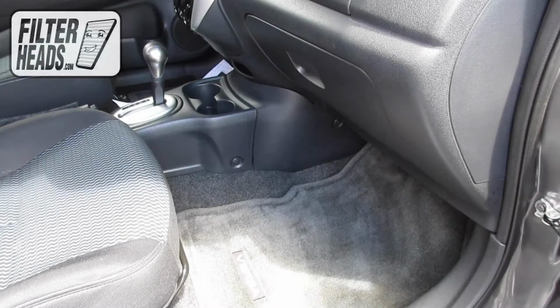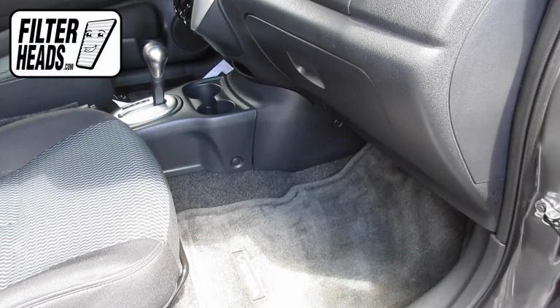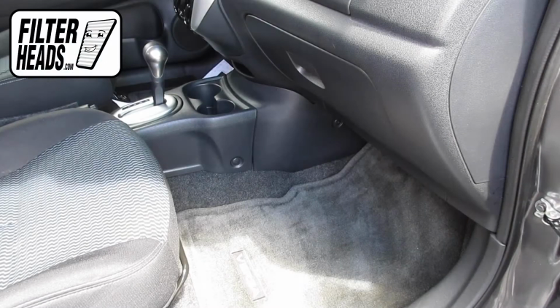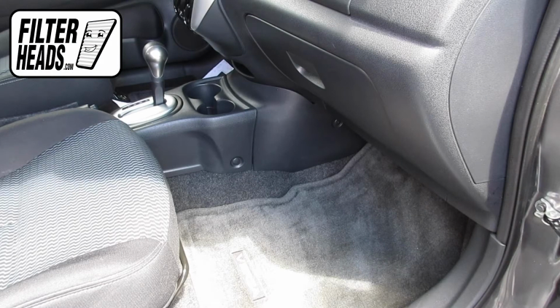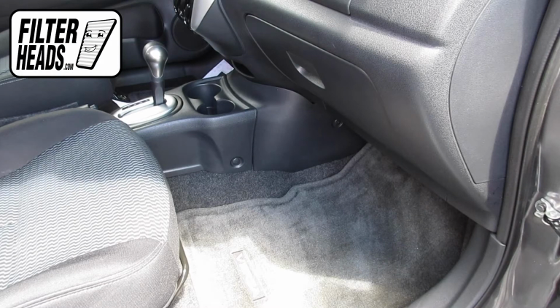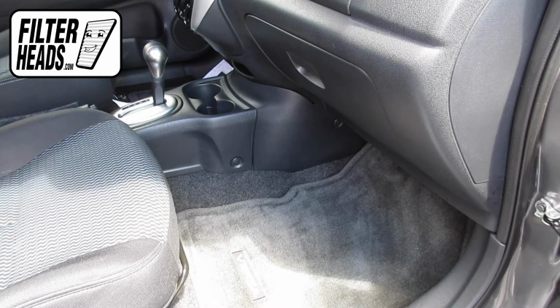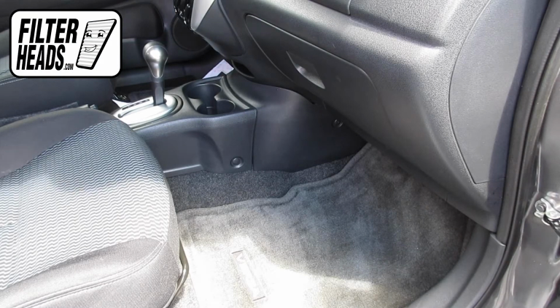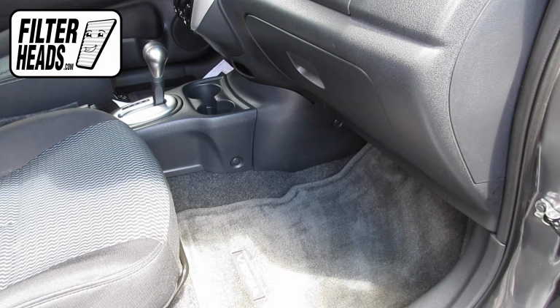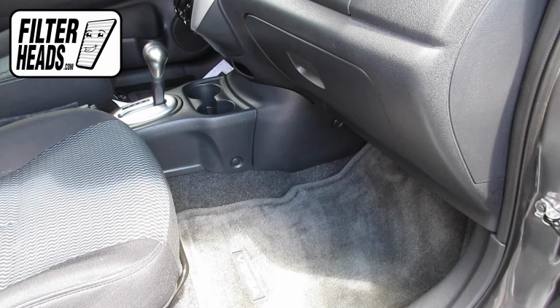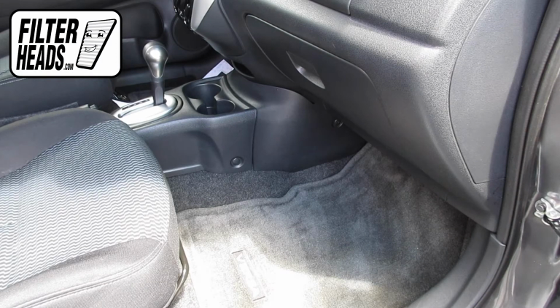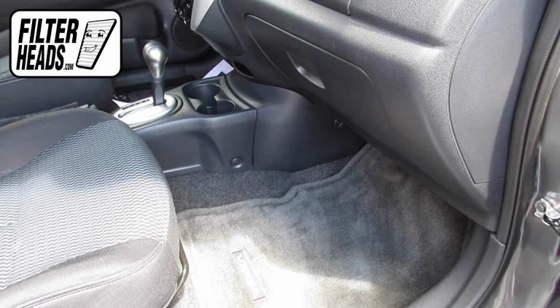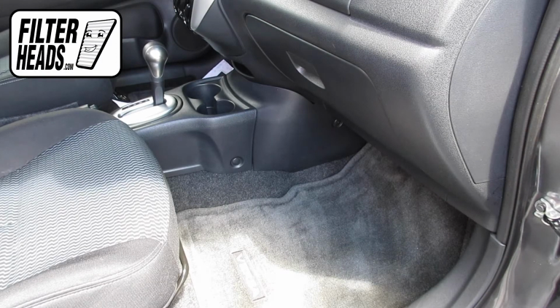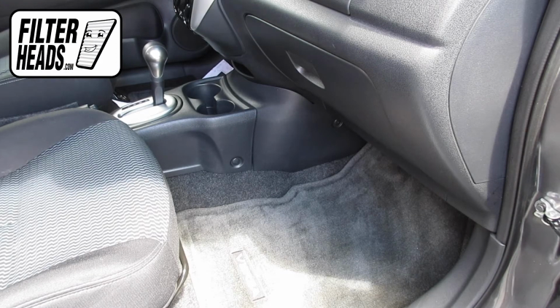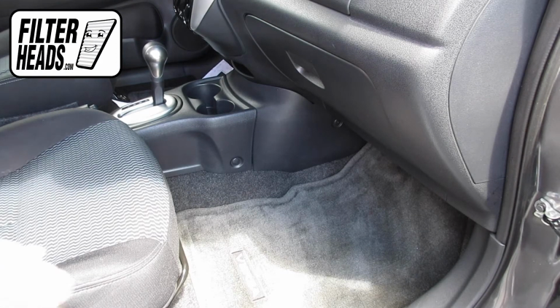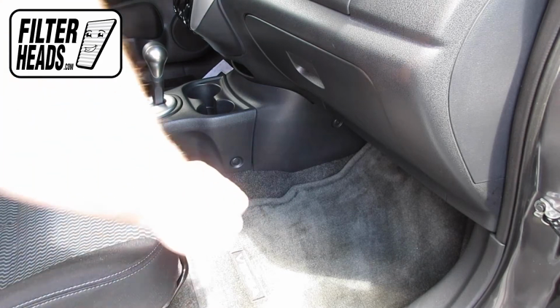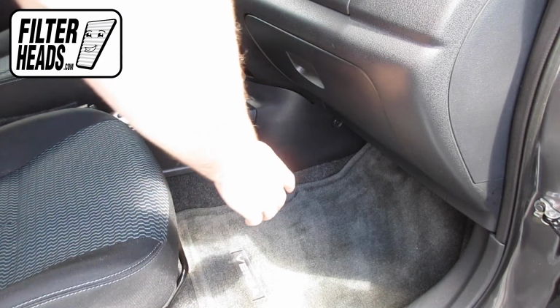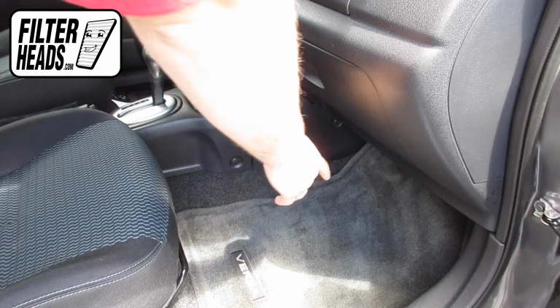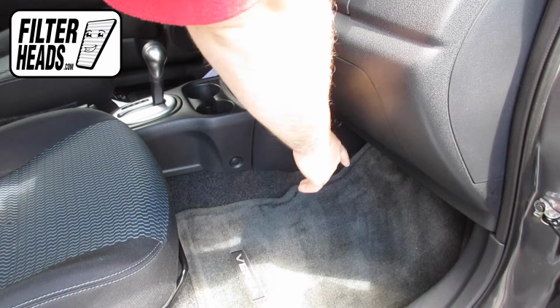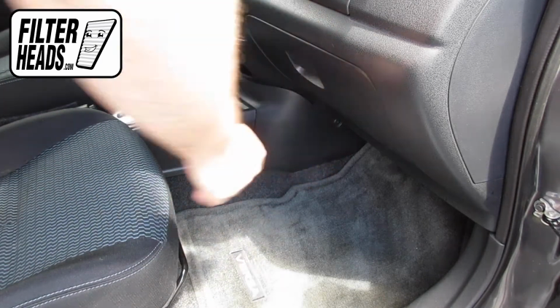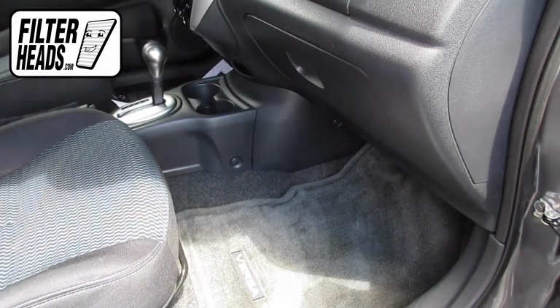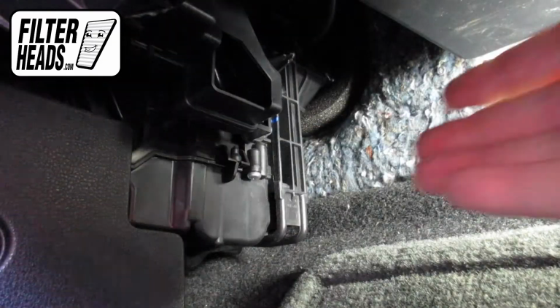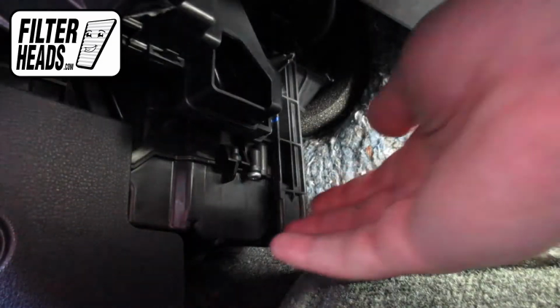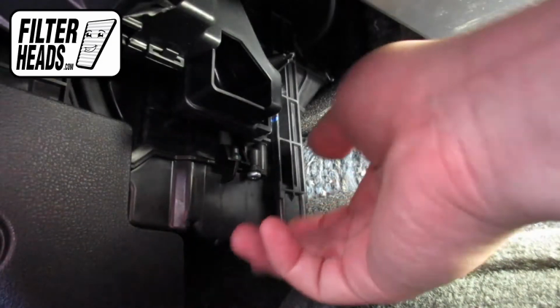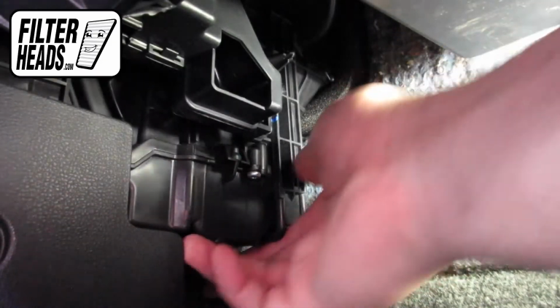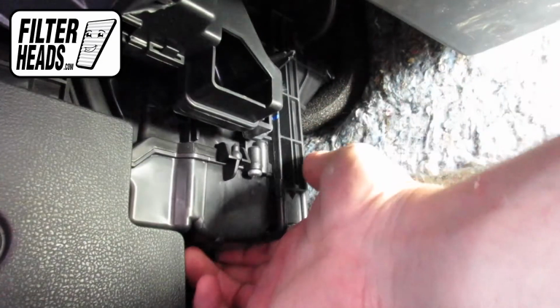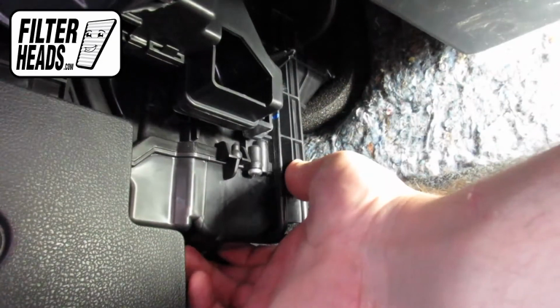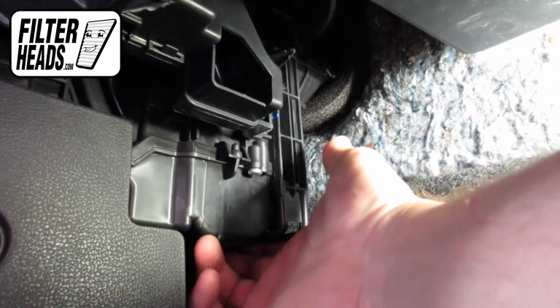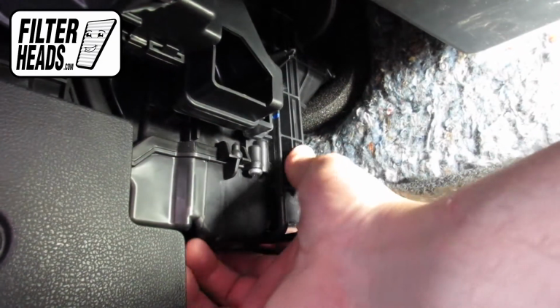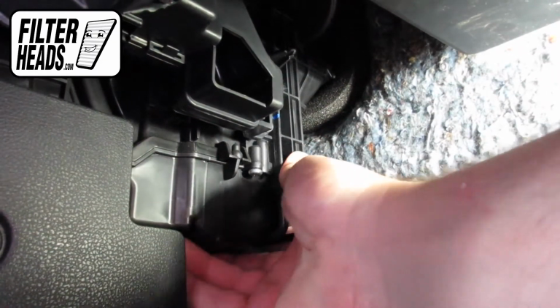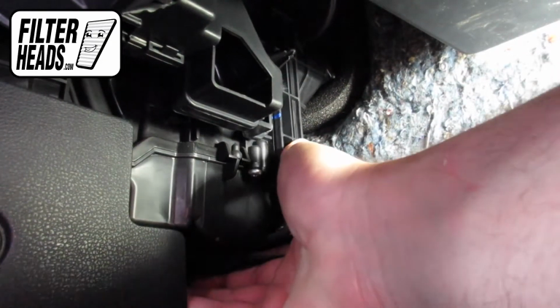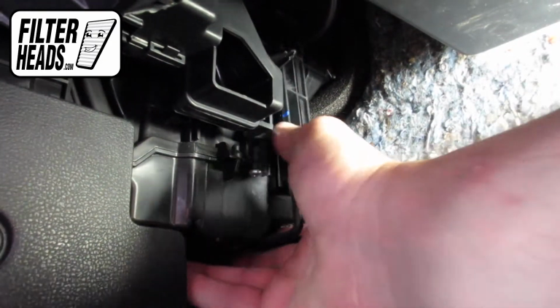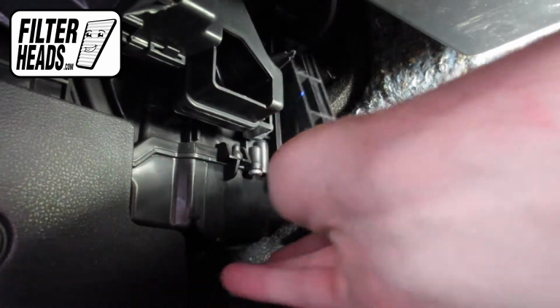The cabin filter is located on the passenger side of the vehicle, under the glove box. Pull the tab on the housing cover up and slide the housing cover off.